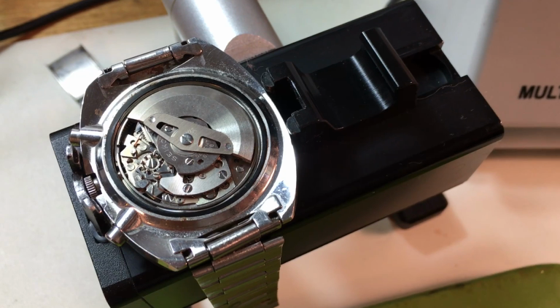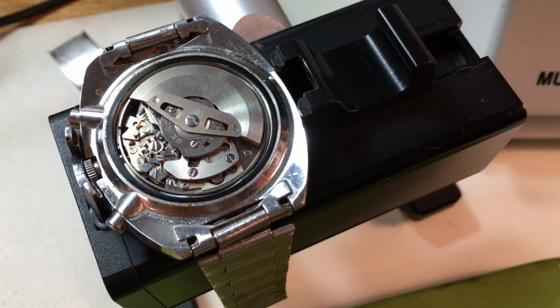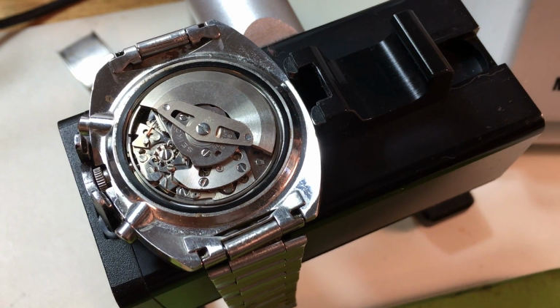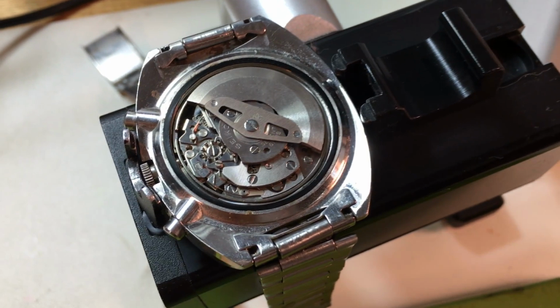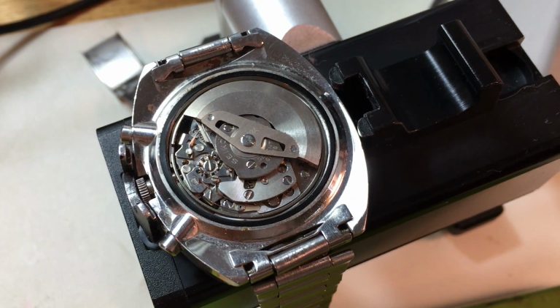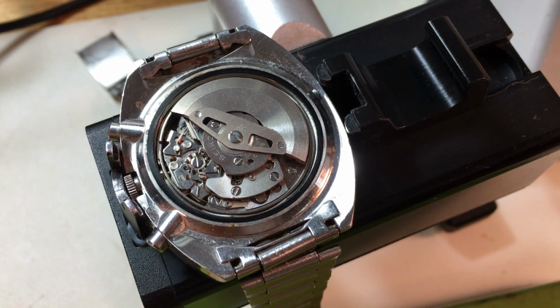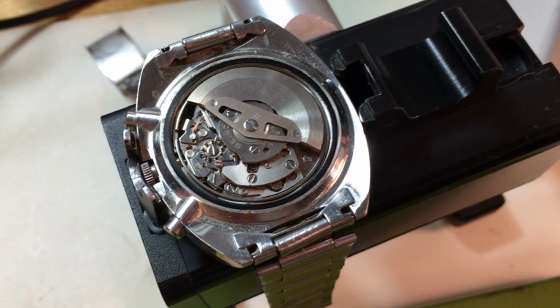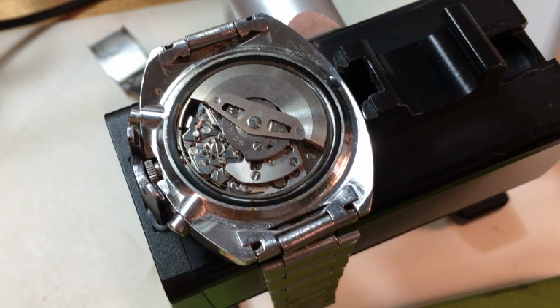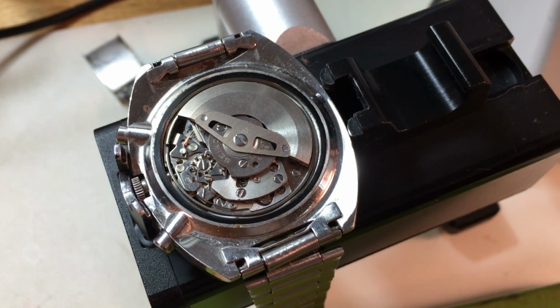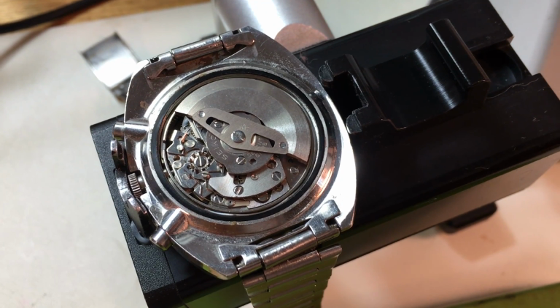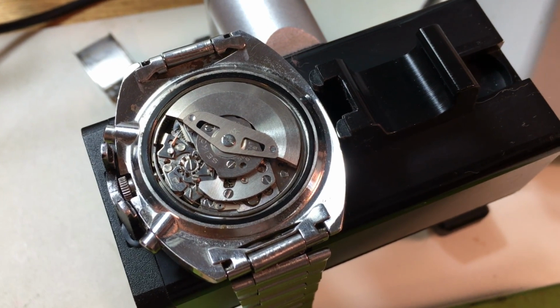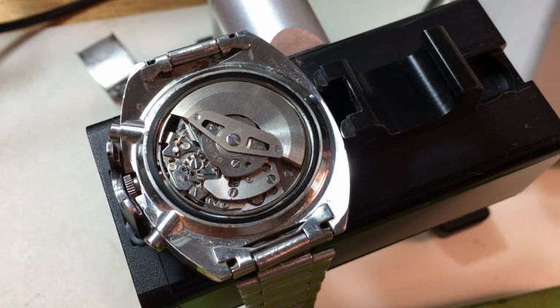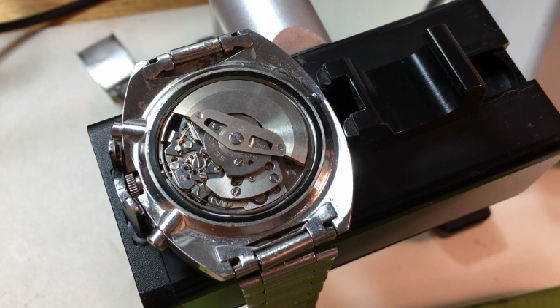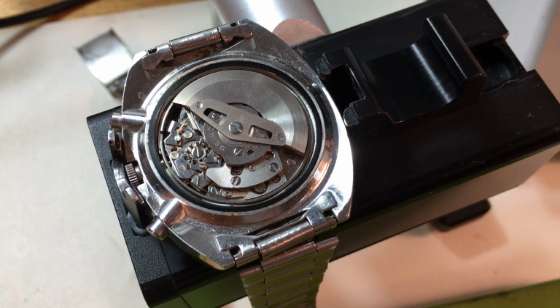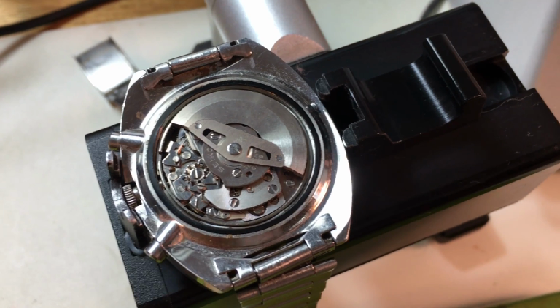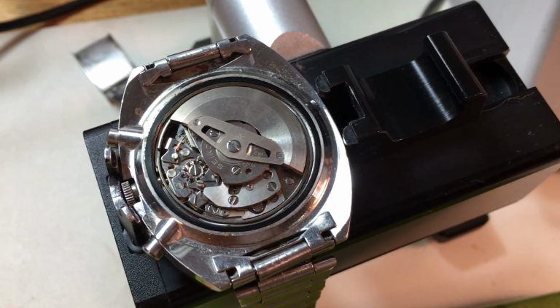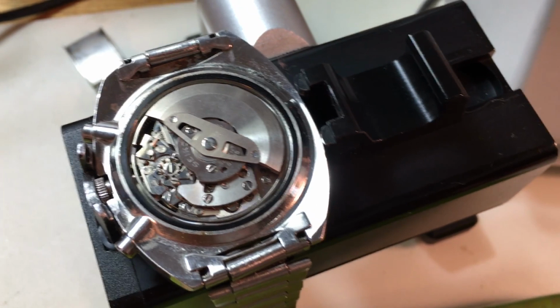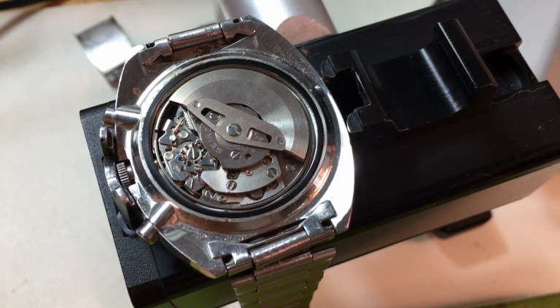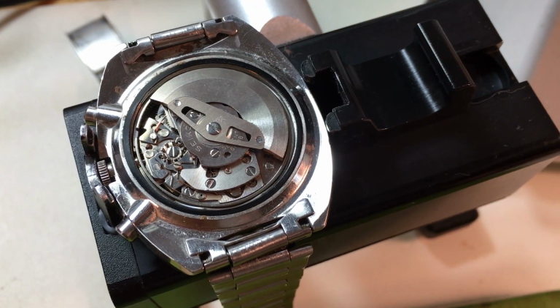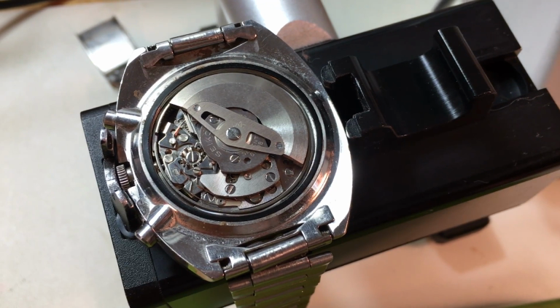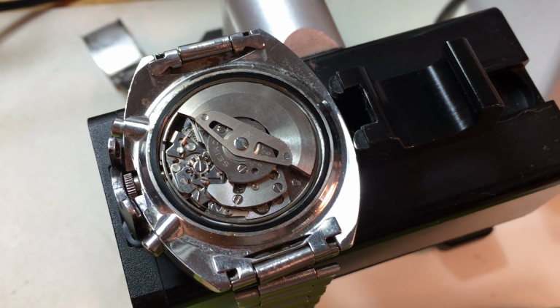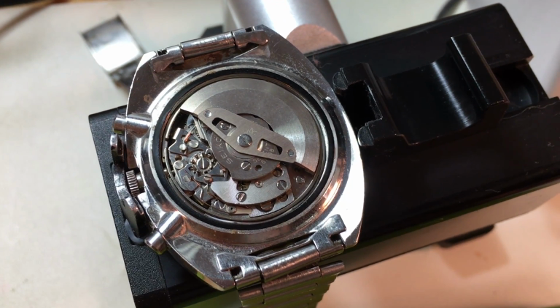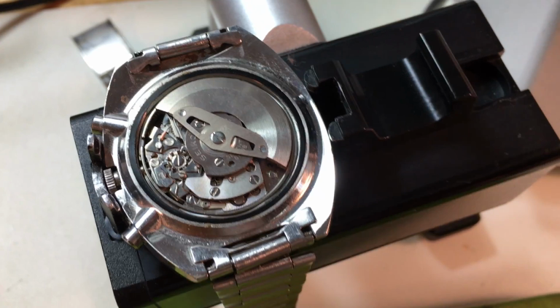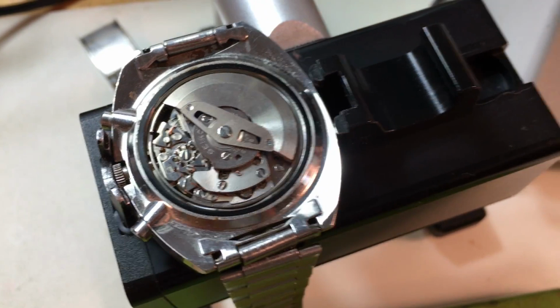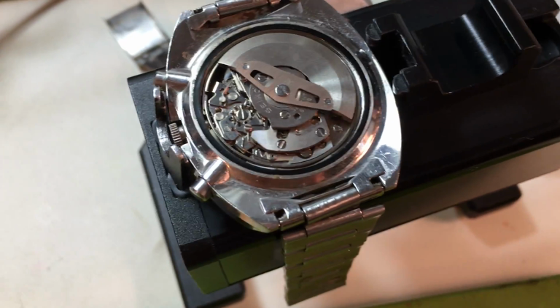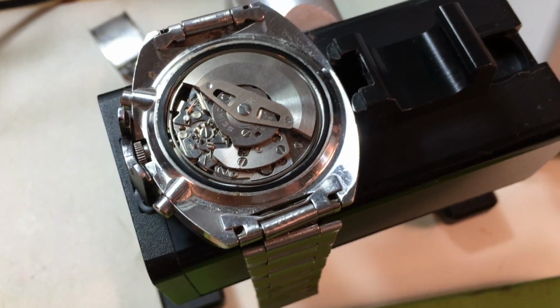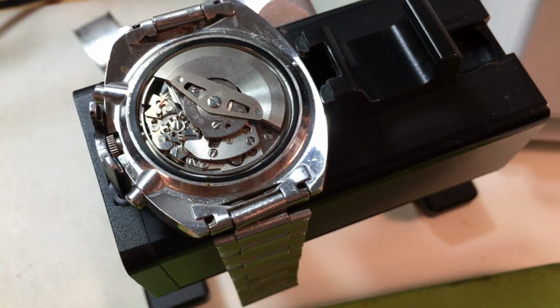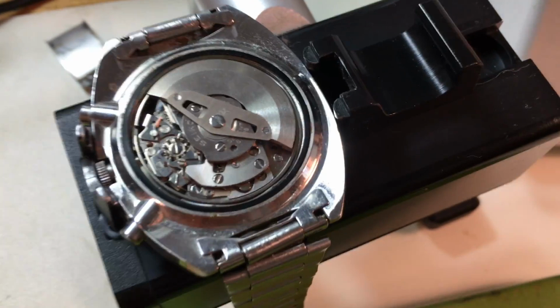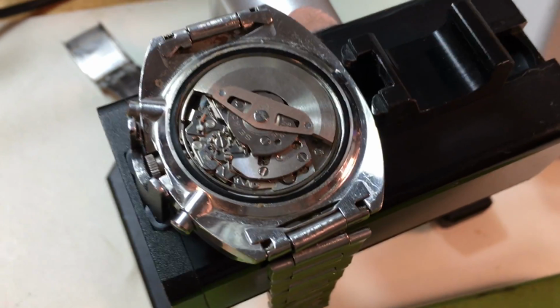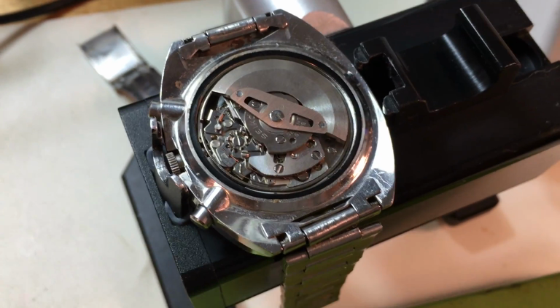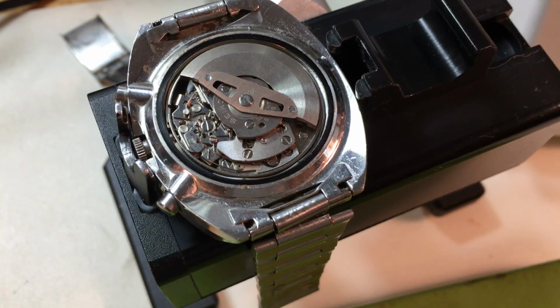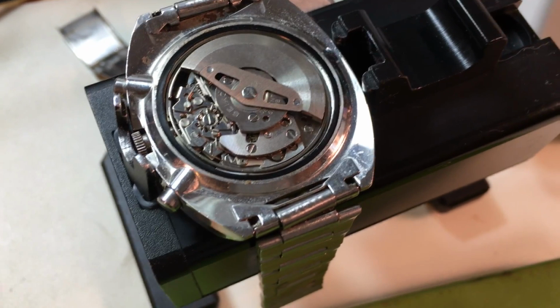Hi Robert. It is evaluation day. I have your 6139 6002 that you bought in Vietnam in 1971 at the PX. Good stuff.